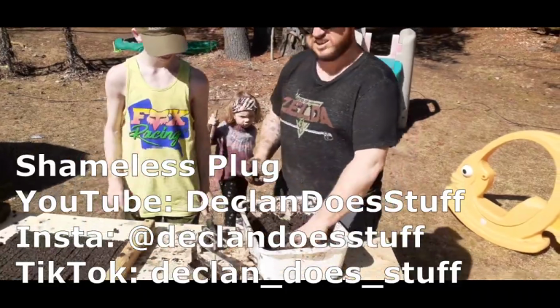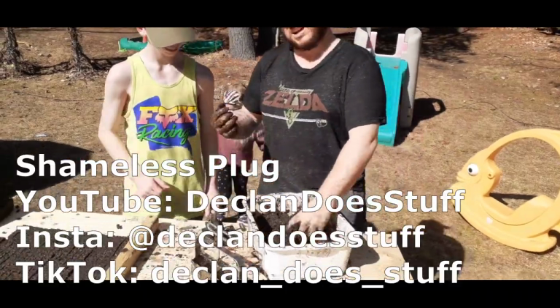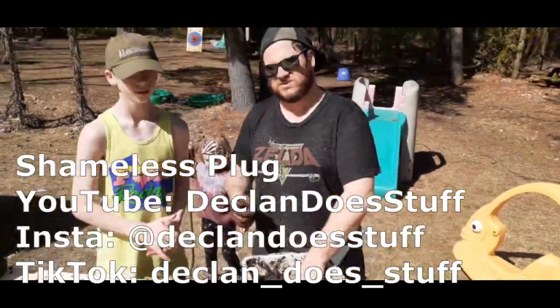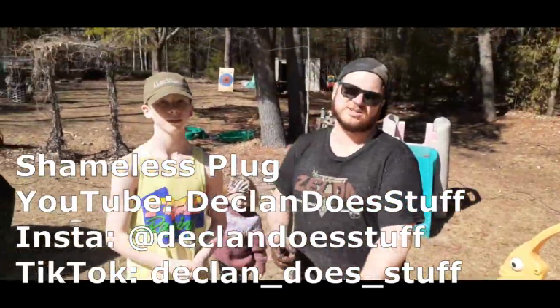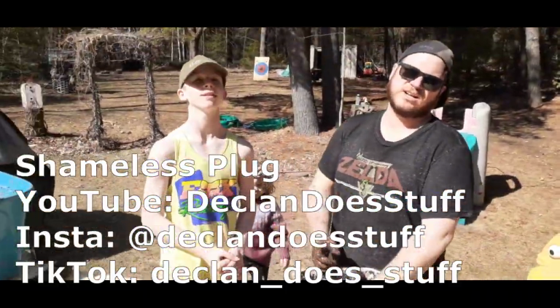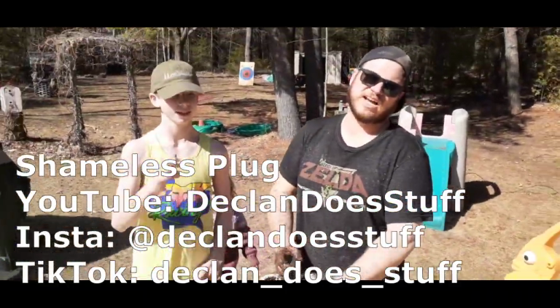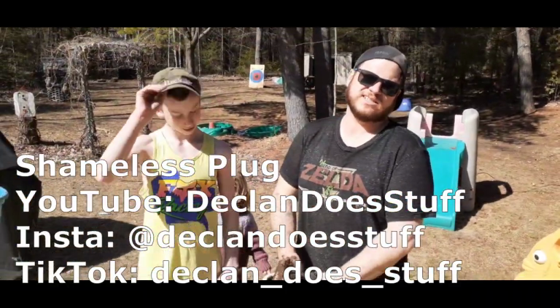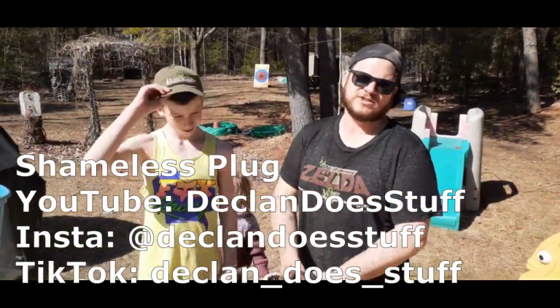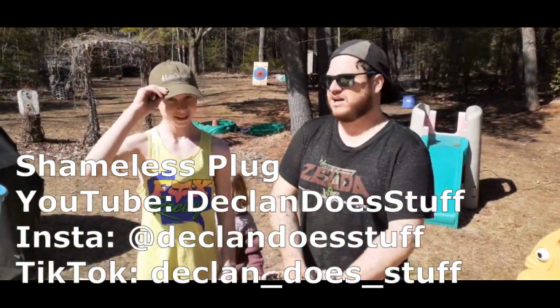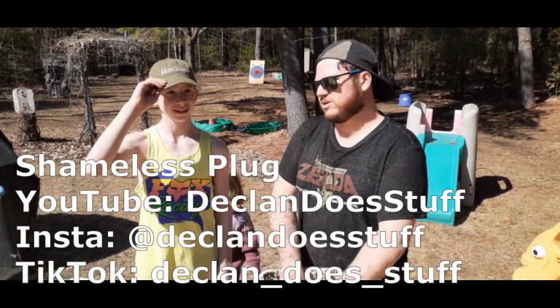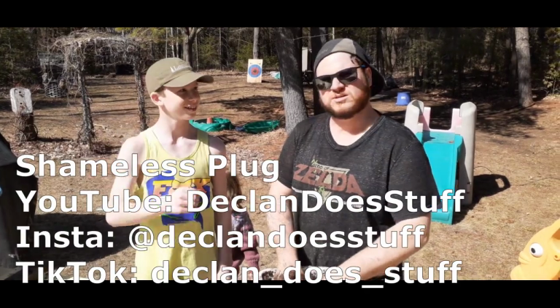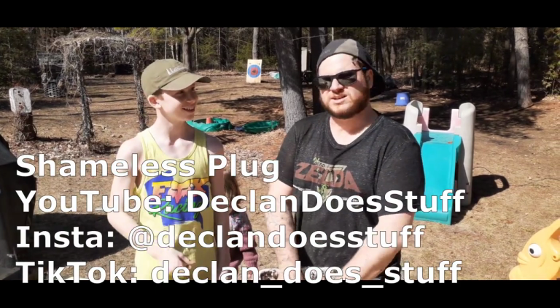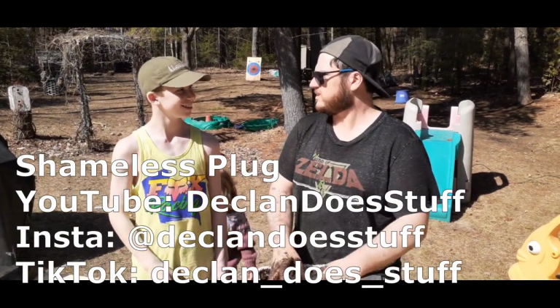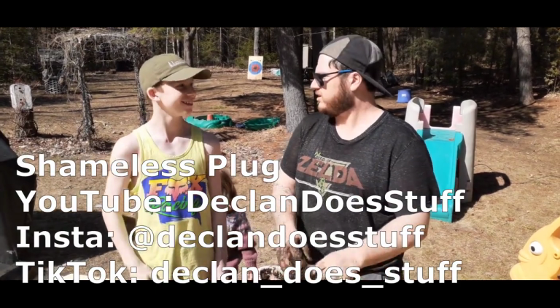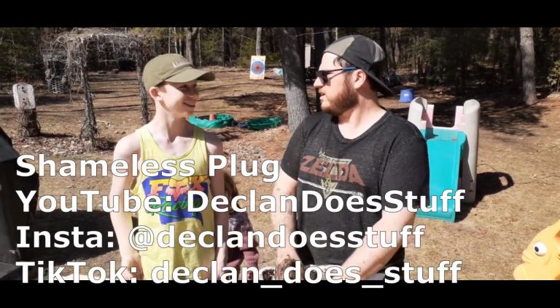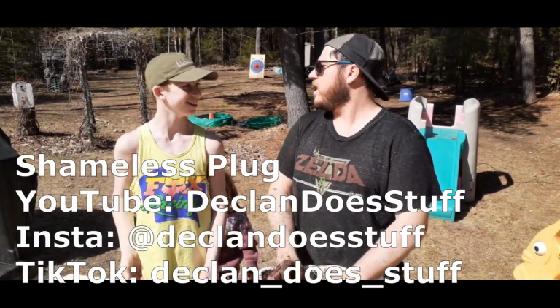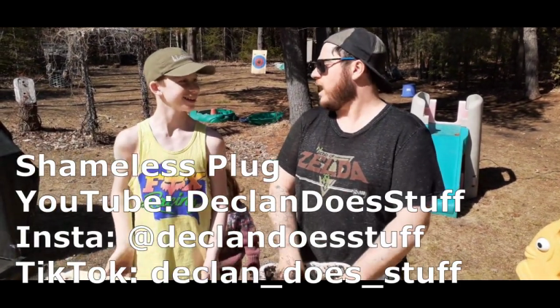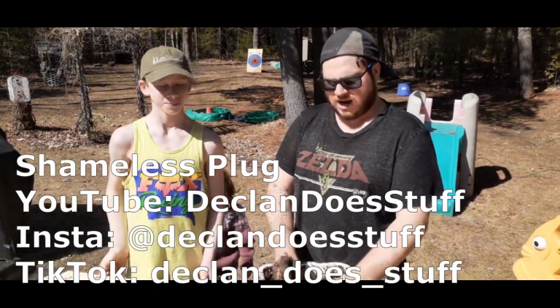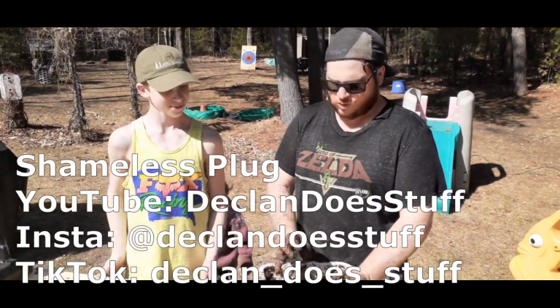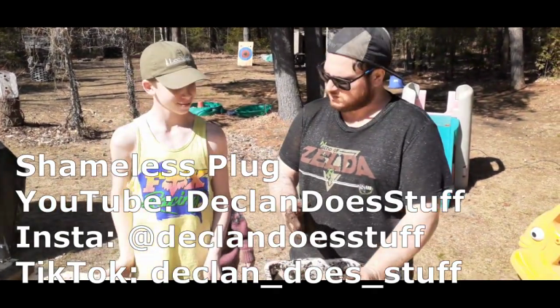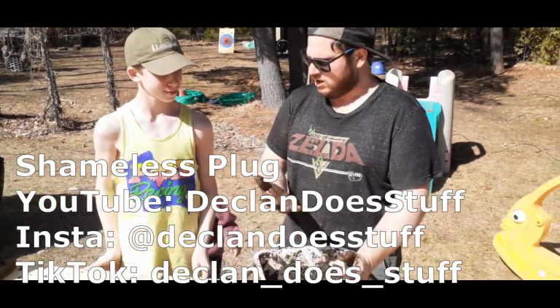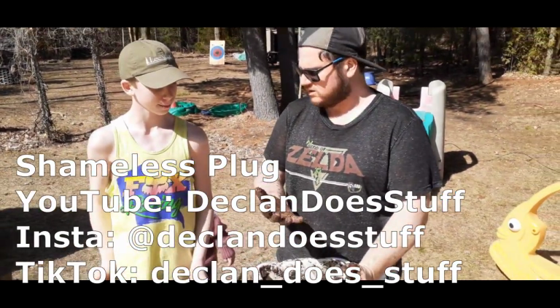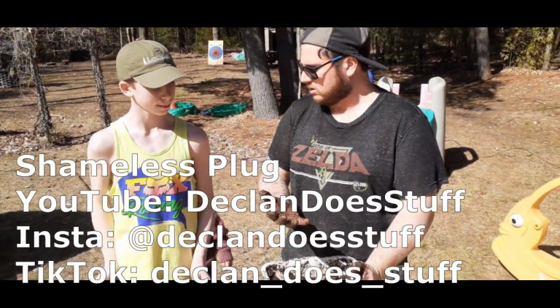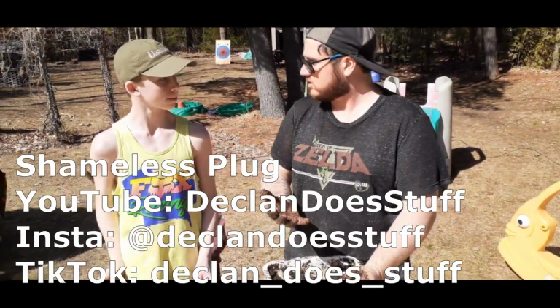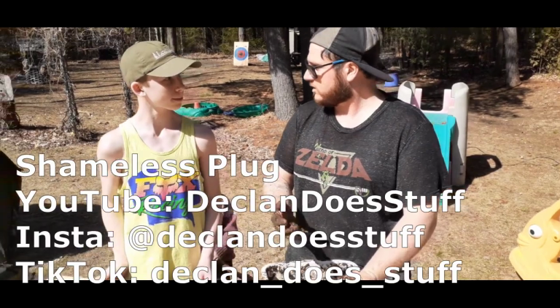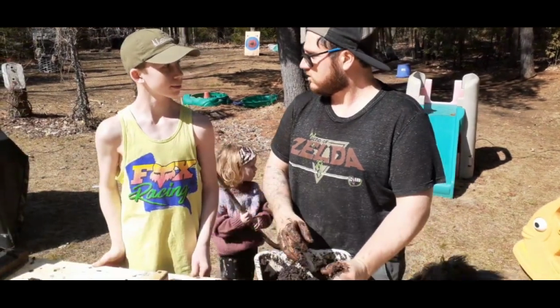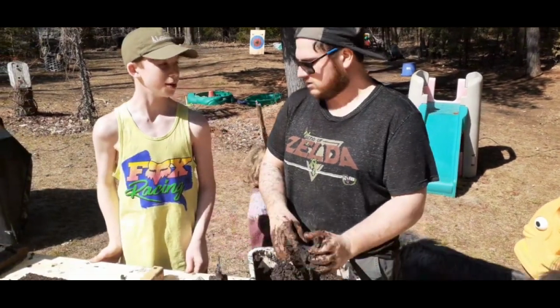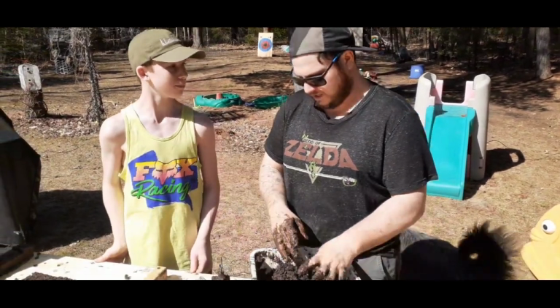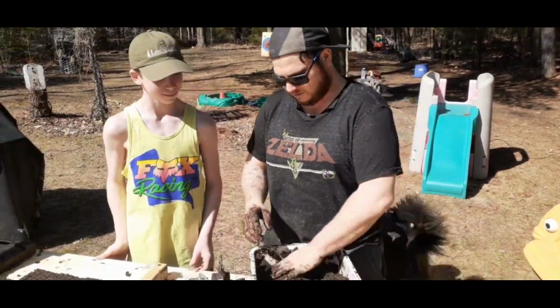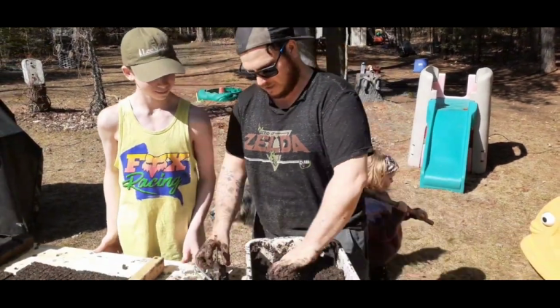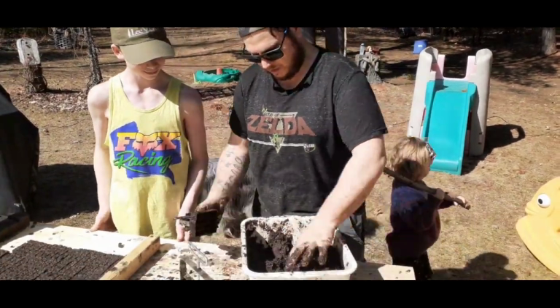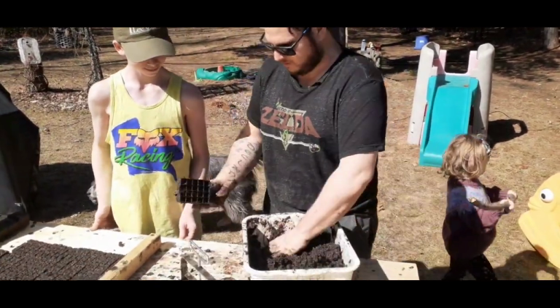This is Declan — he's got his own channel too, Declan Does Stuff, check that out, it's pretty cool, lots of interesting stuff on there. We're going to make some soil blocks. You want to learn how to make soil blocks too? Yup. Okay, so let's make these little guys first.